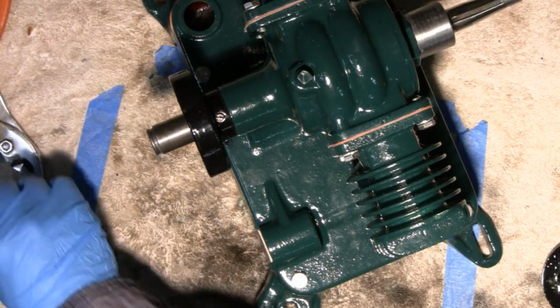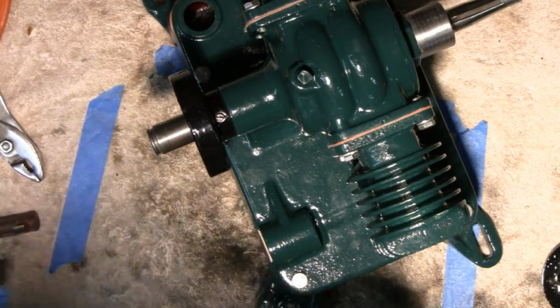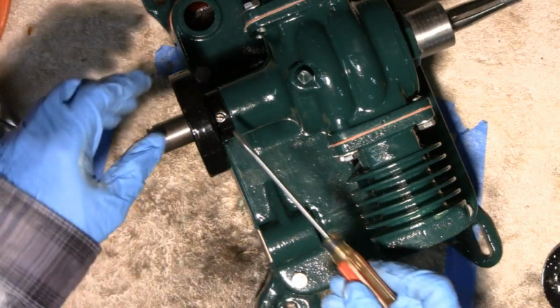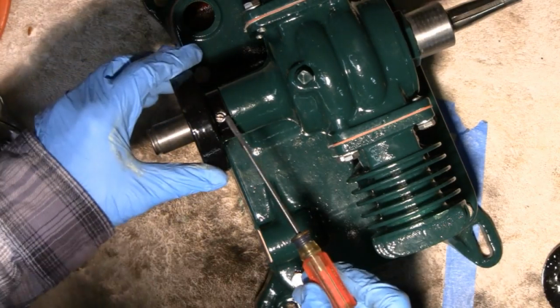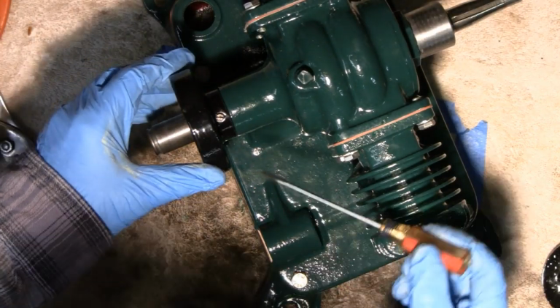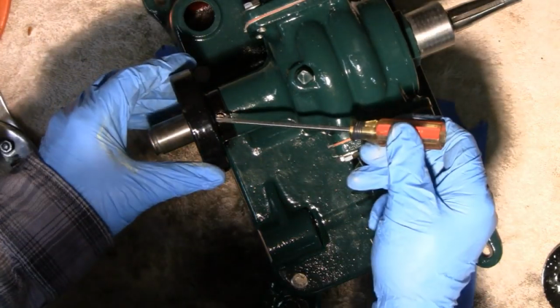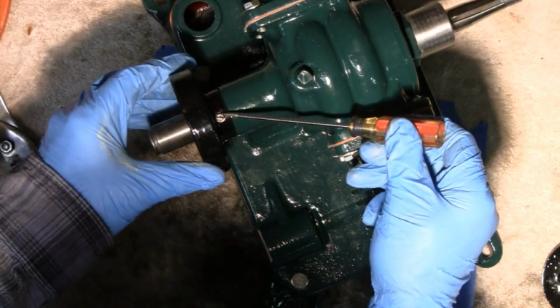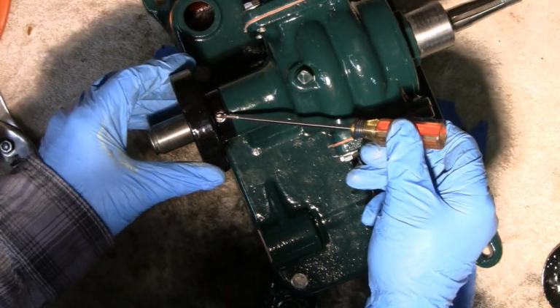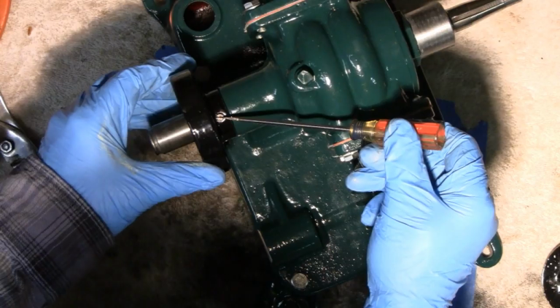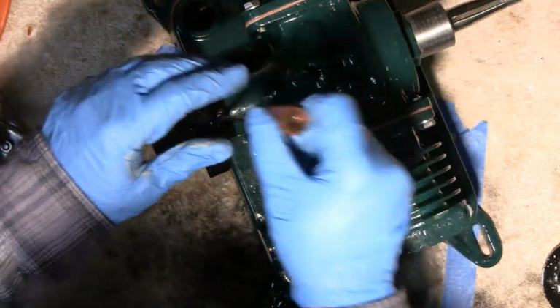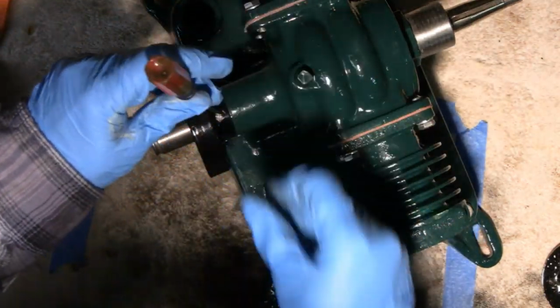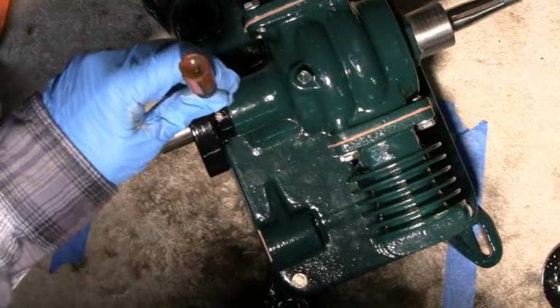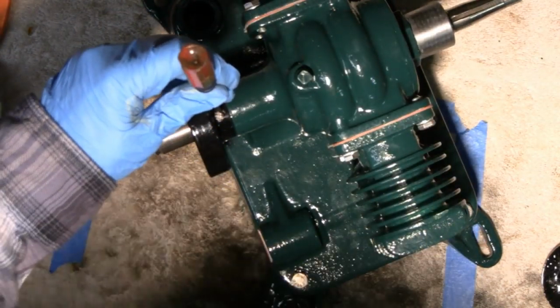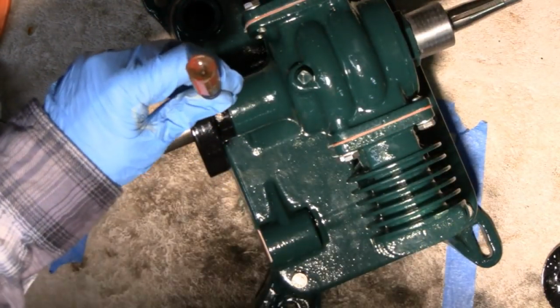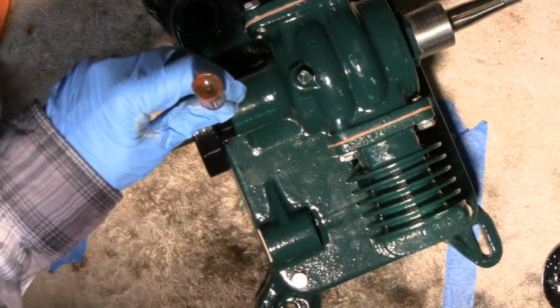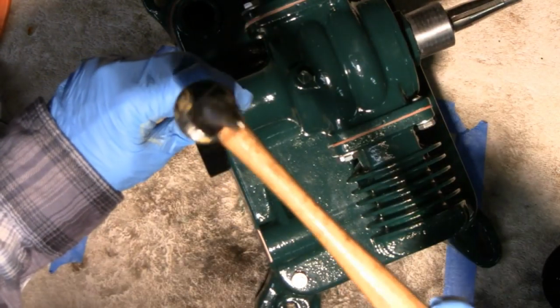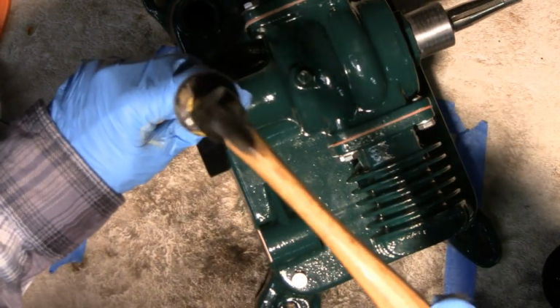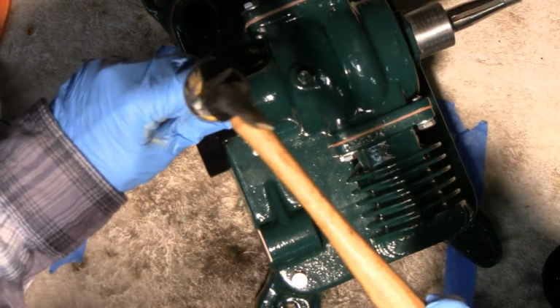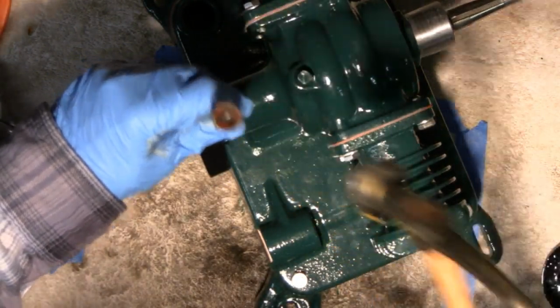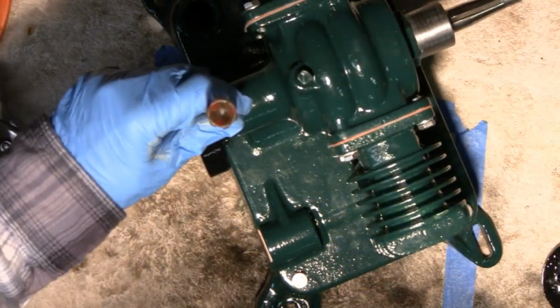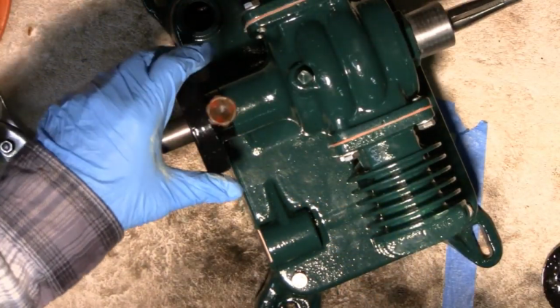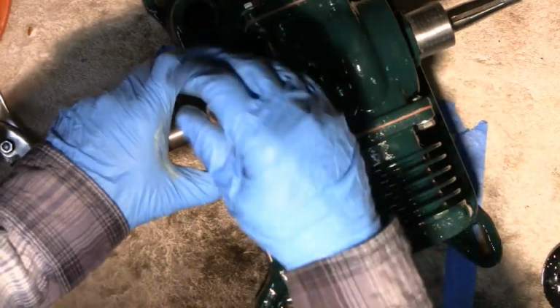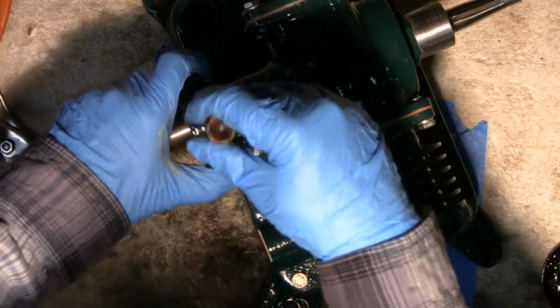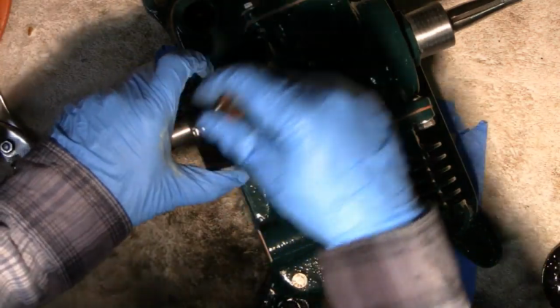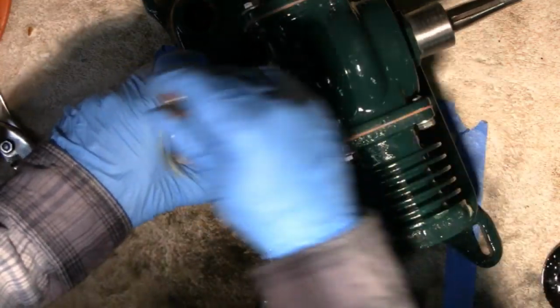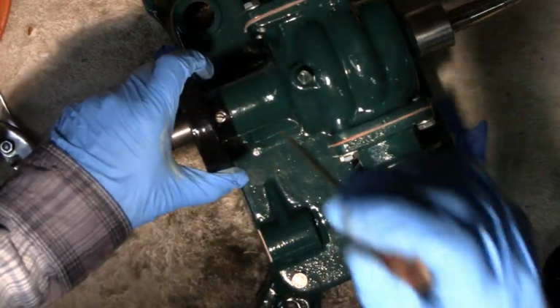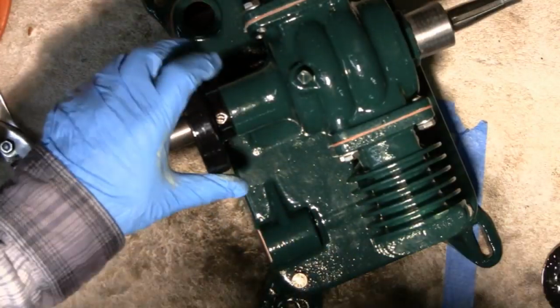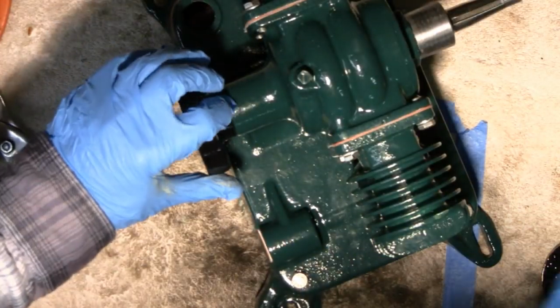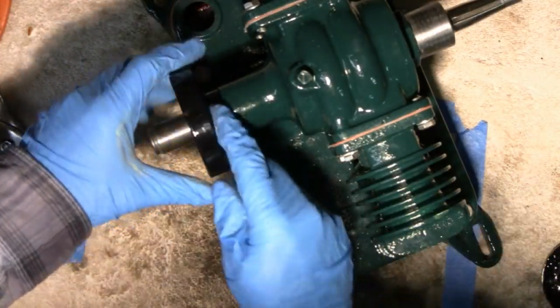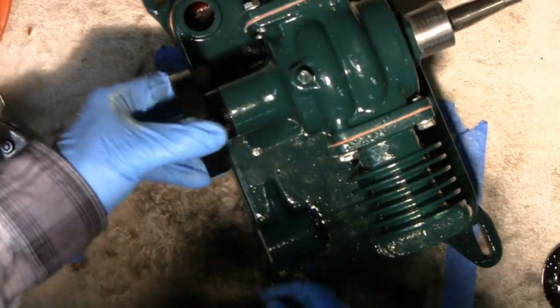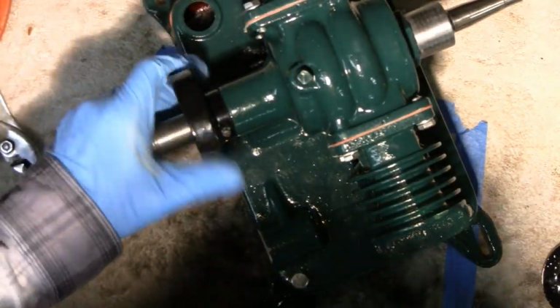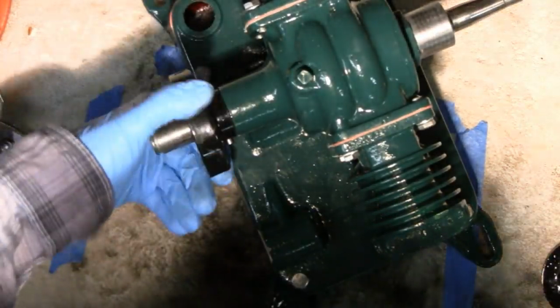Here's the opposite end of that pin. You just put a screwdriver in there, hit it with a hammer — I already done it — and that's all it takes. That keeps that thing from falling off. Boy, you can hear the compression on this.